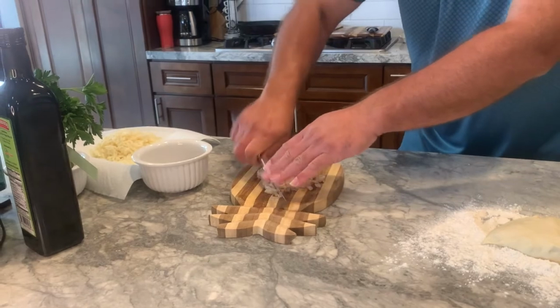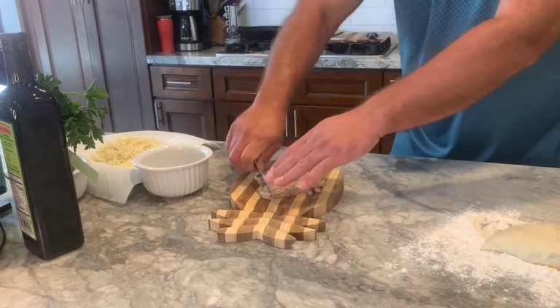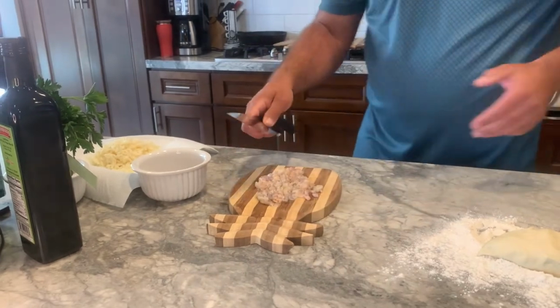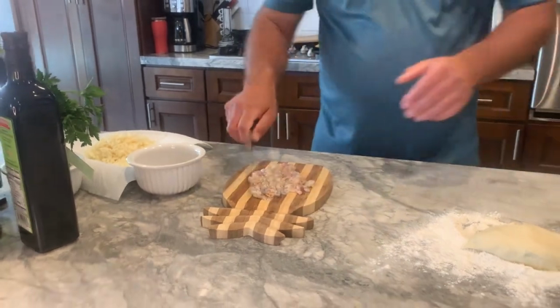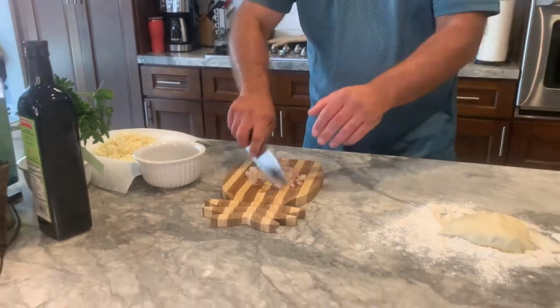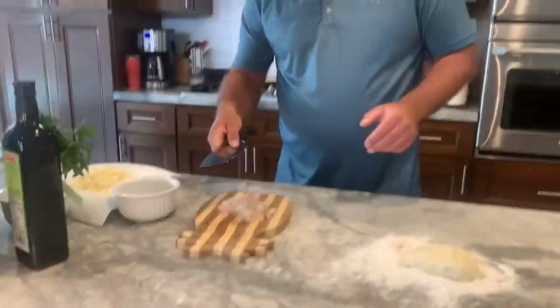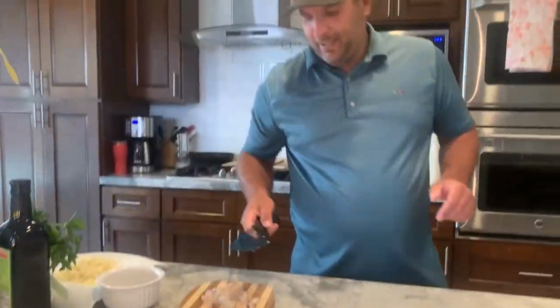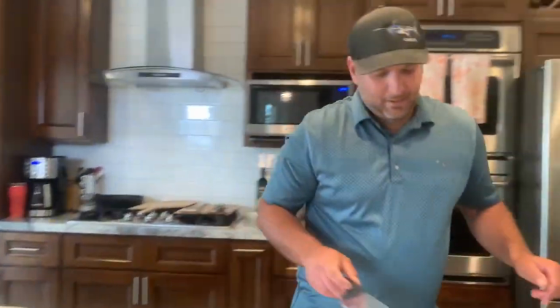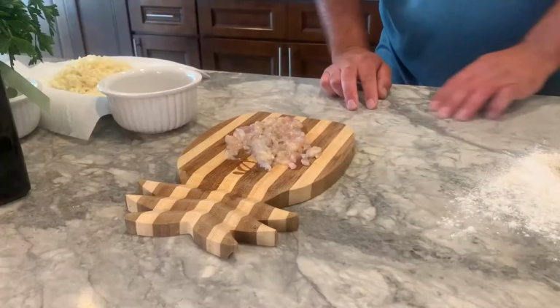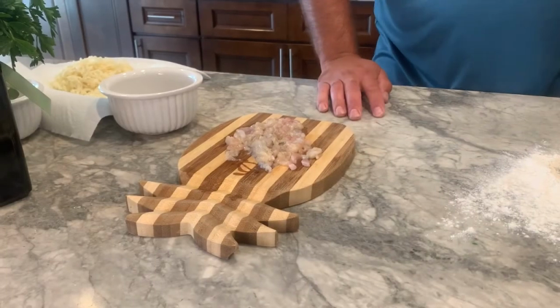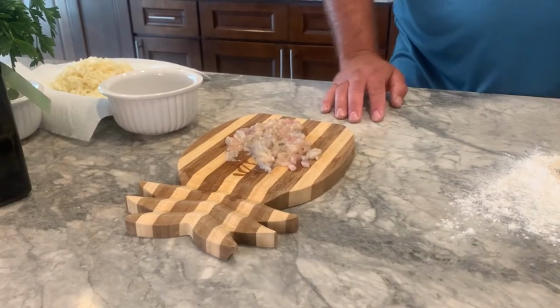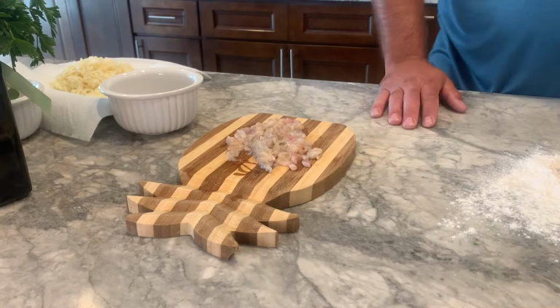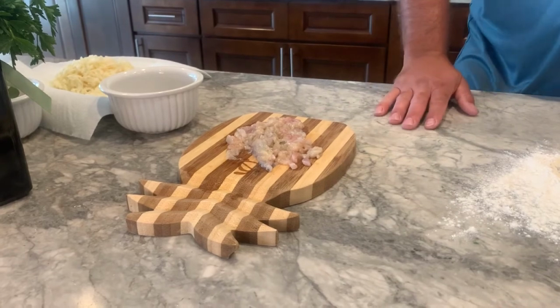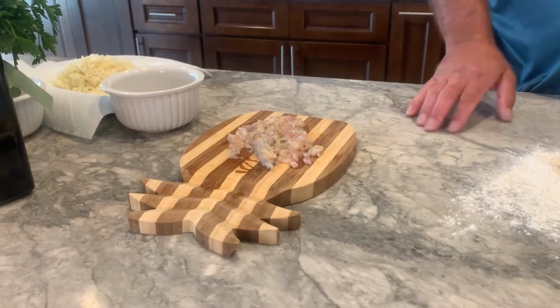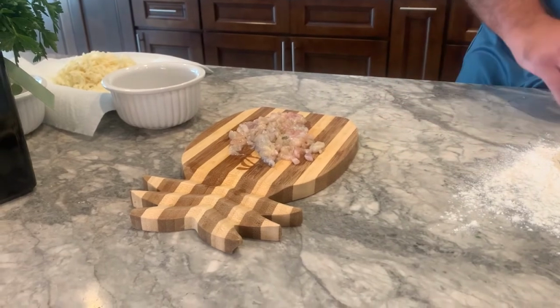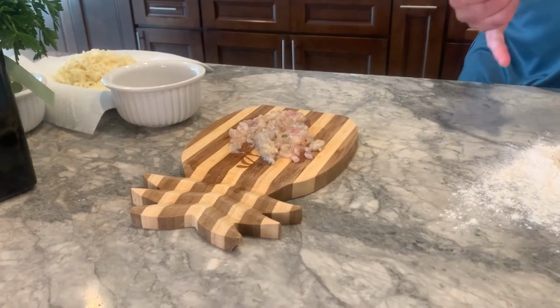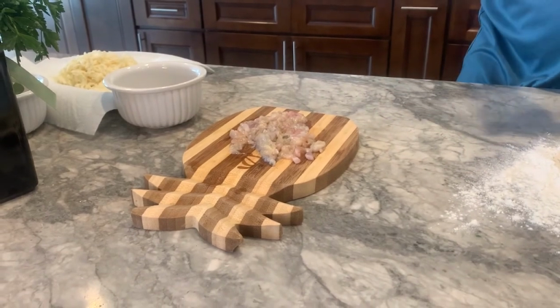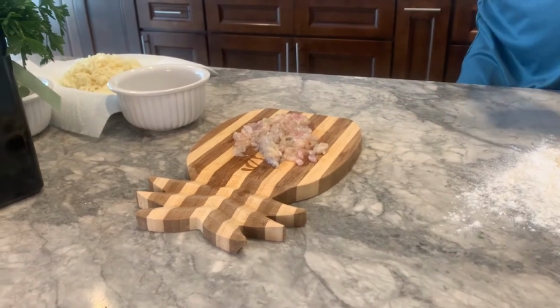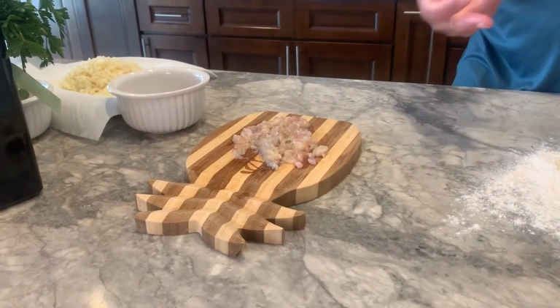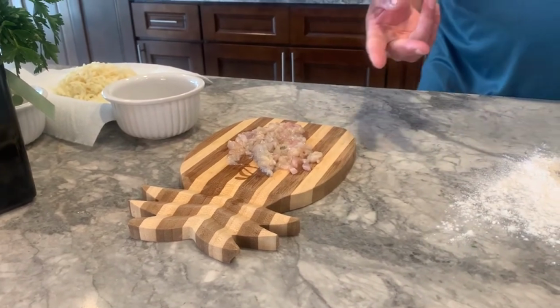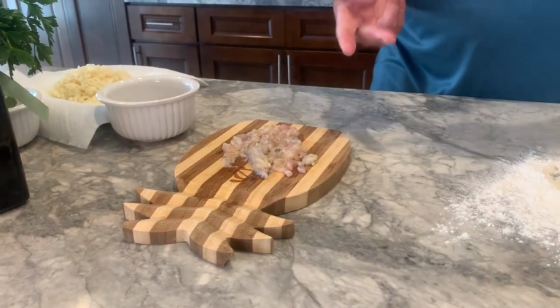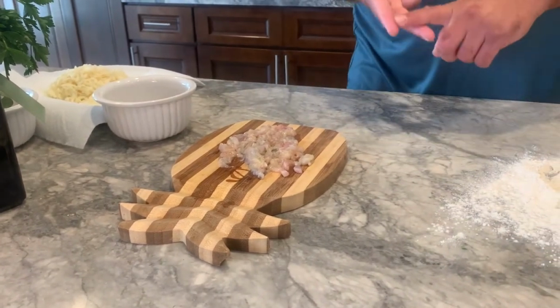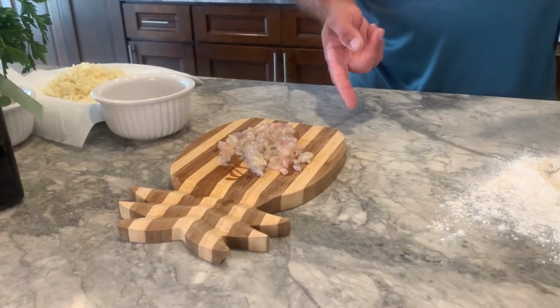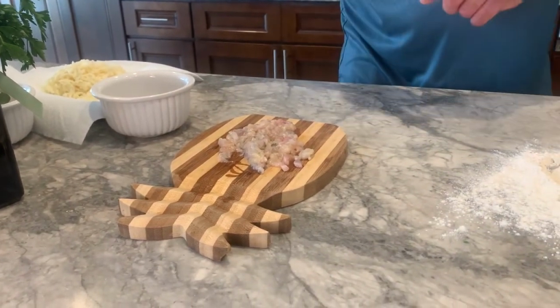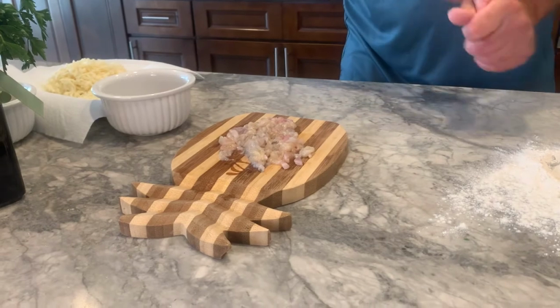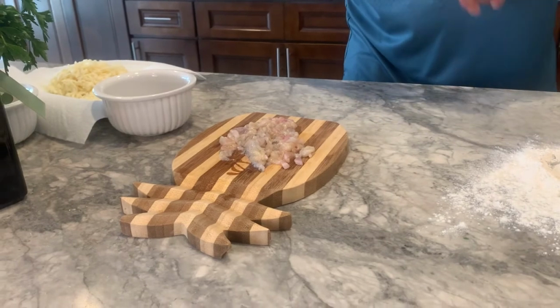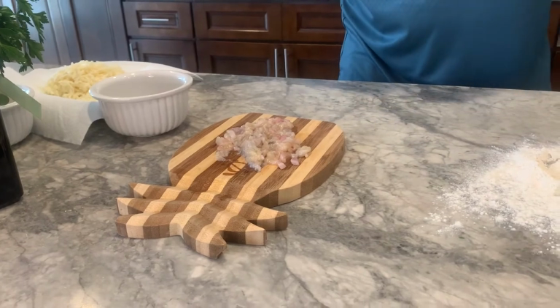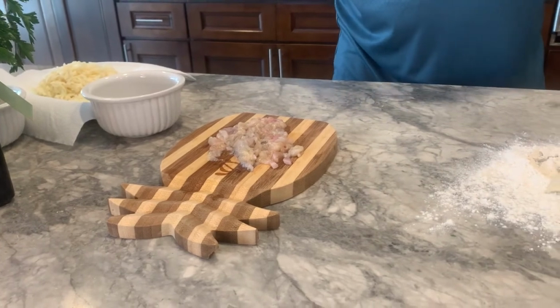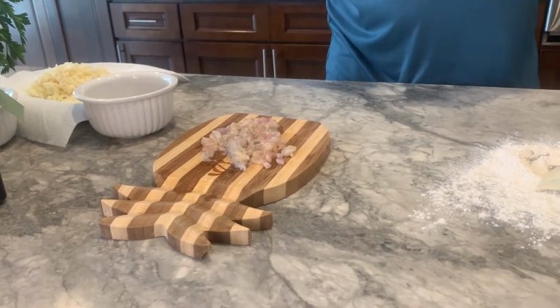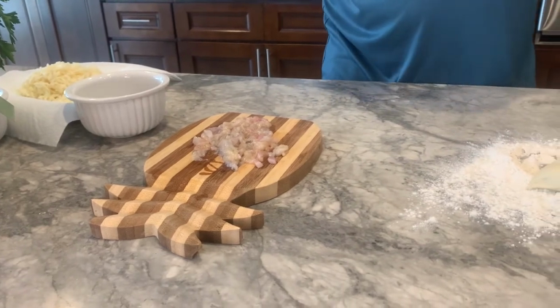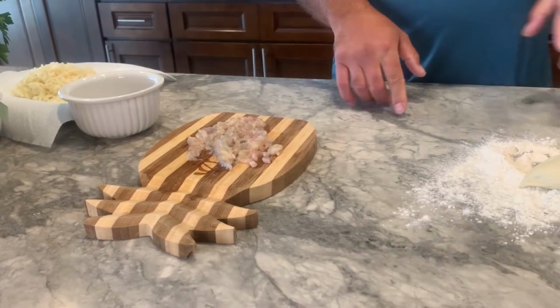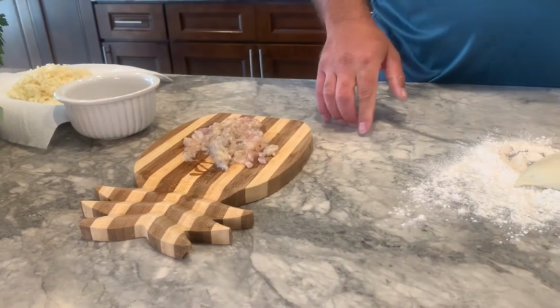Bam, clams are done. Alright guys, clams are done — let's go ahead and make that pizza. We're going to do clams, garlic, olive oil, and some parsley. Got some pizza dough.